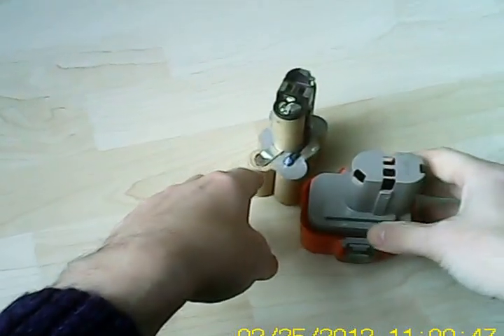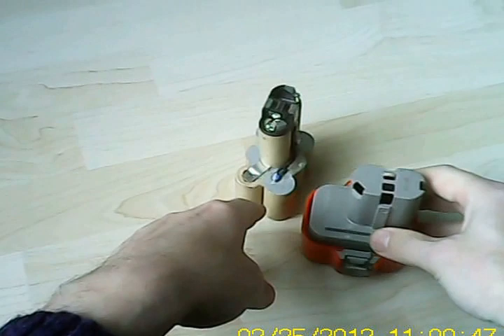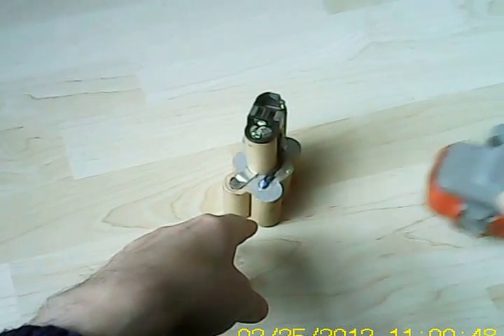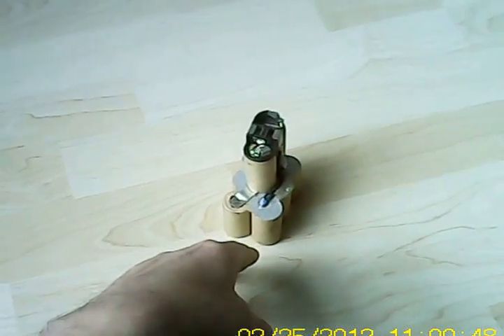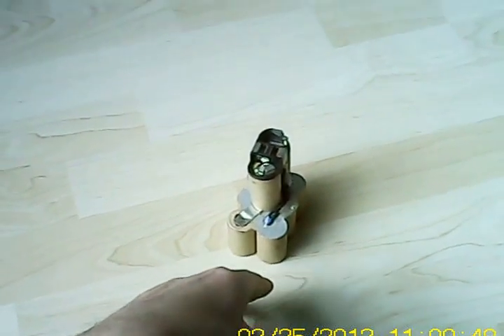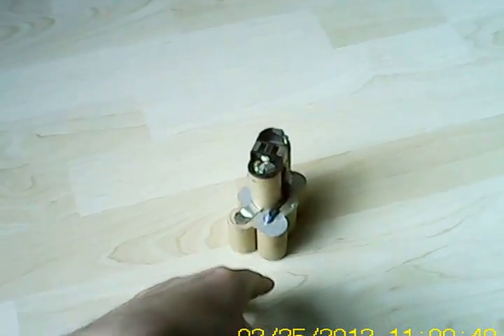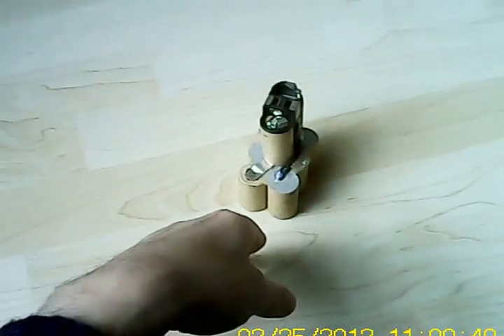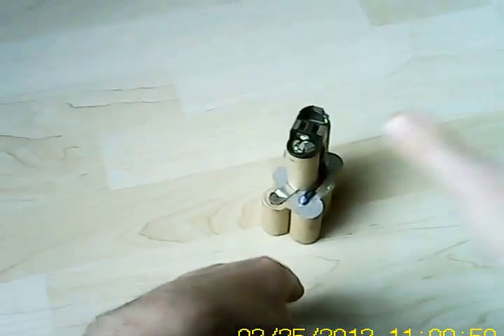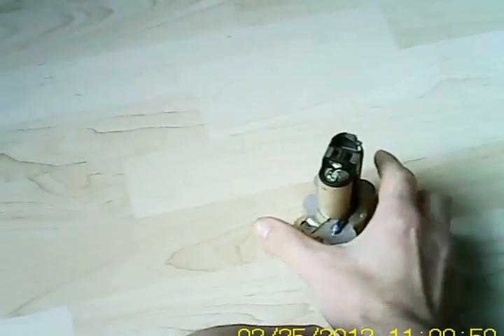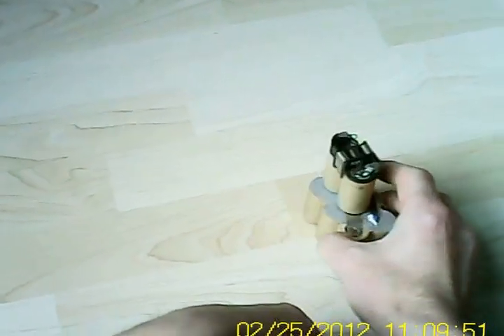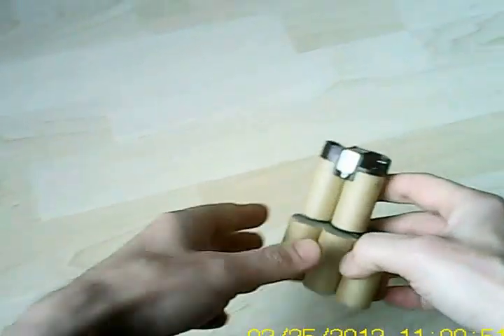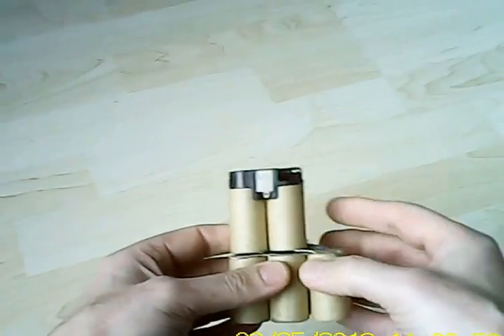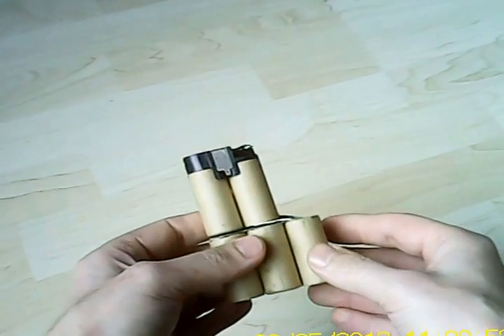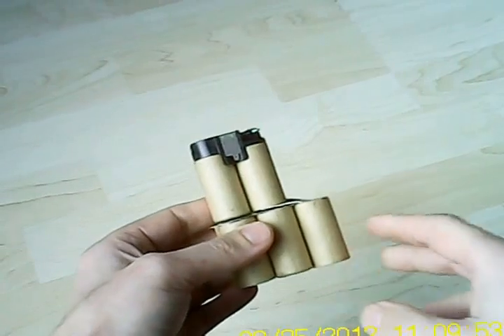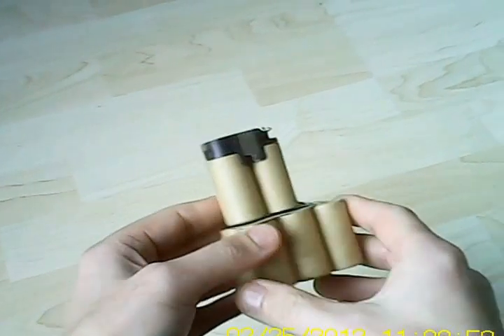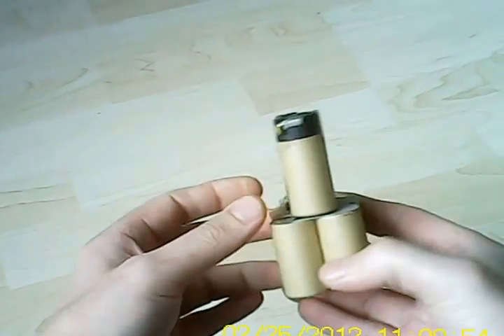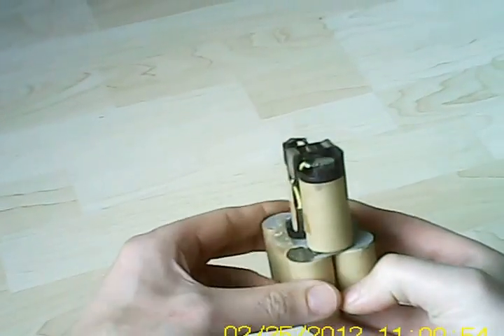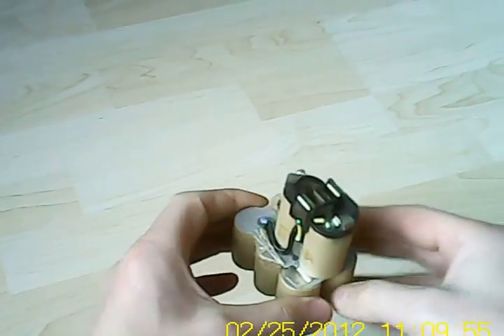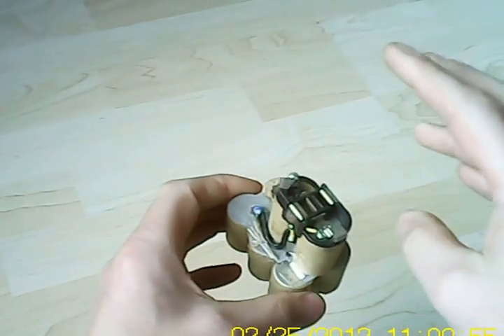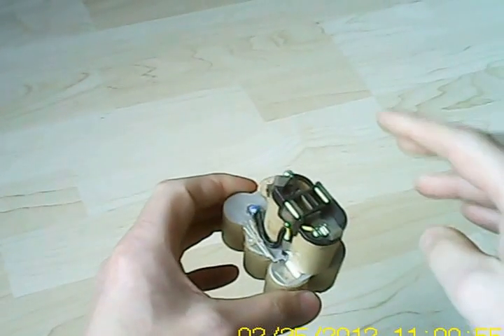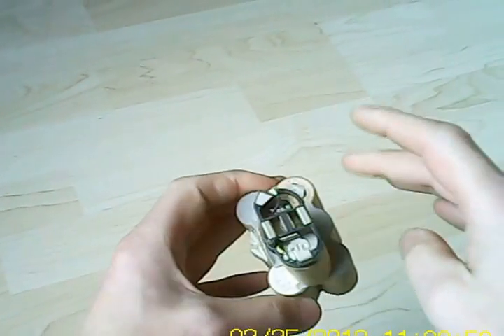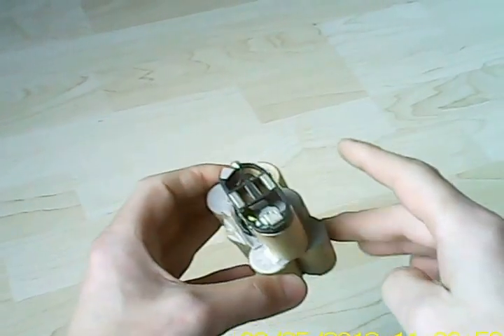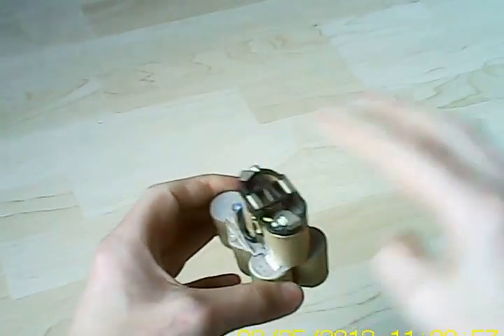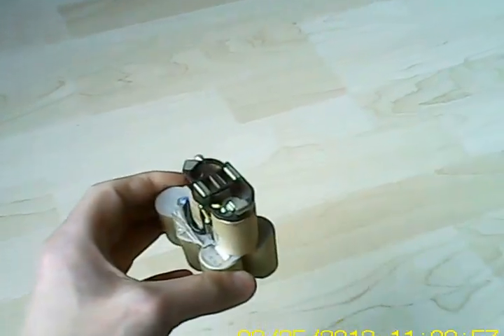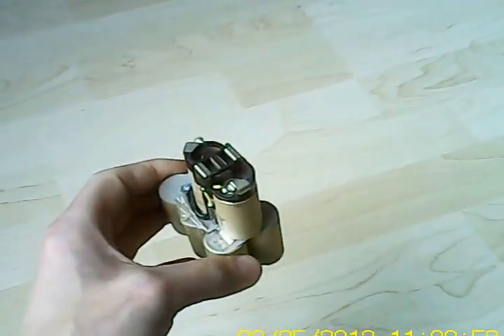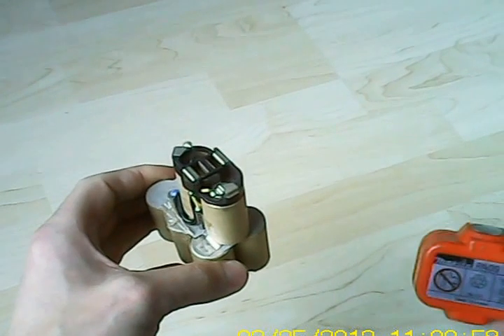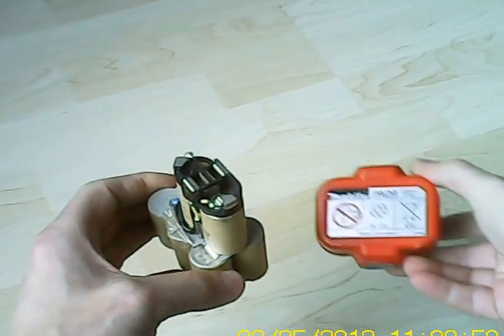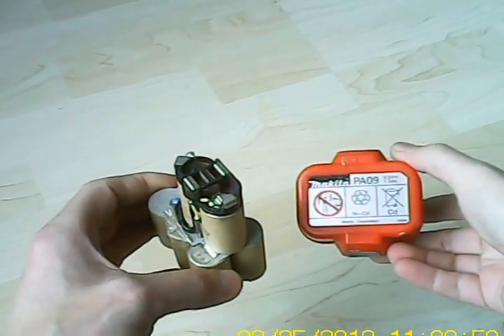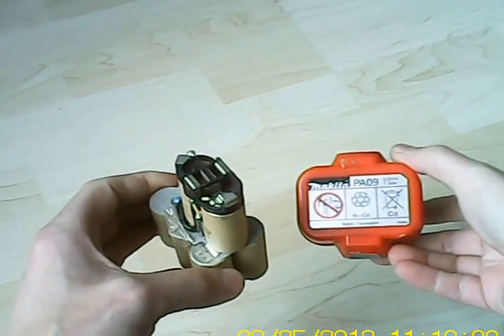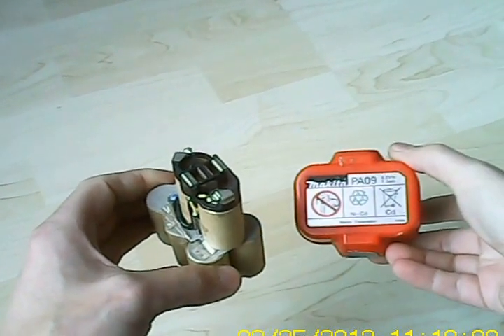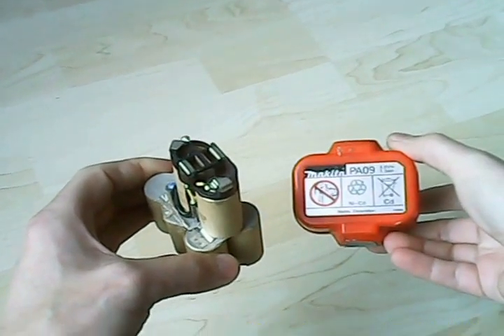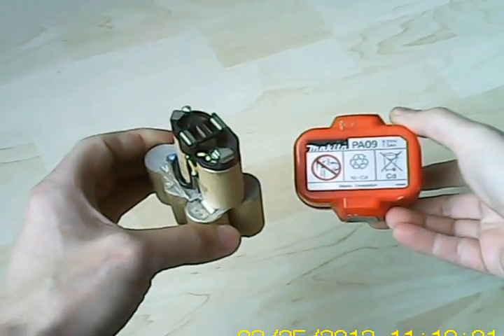Let me tell you what I'm going to do. You can see the cells — the individual cells. This one has only 8, providing us 9.6 volts.